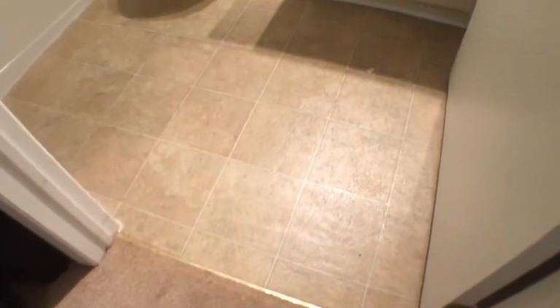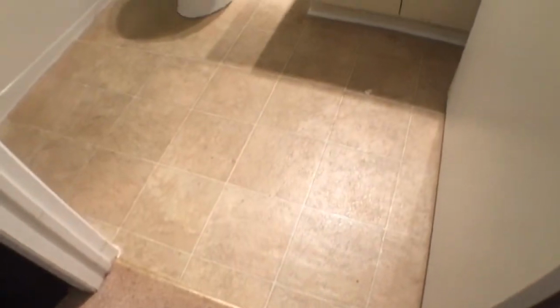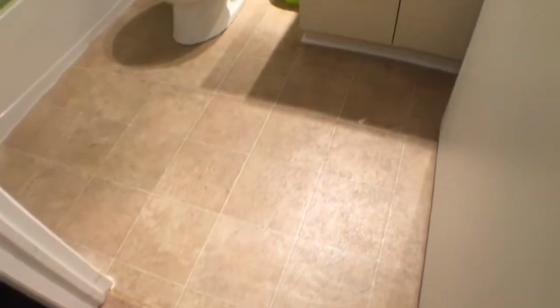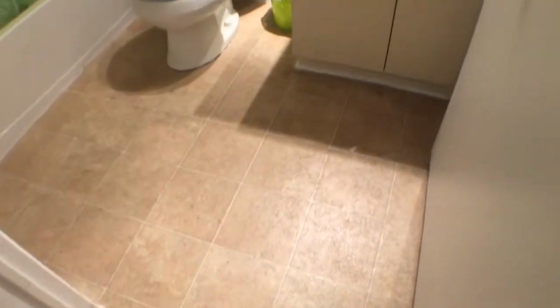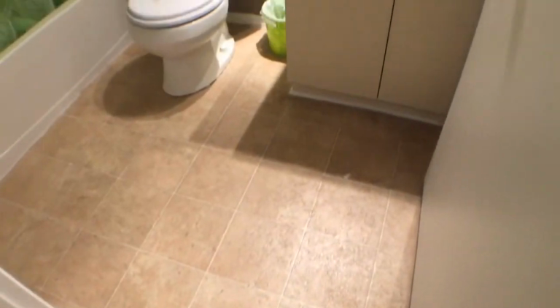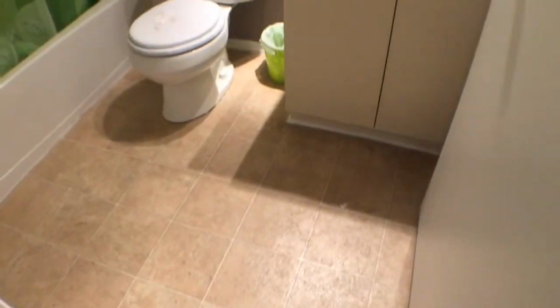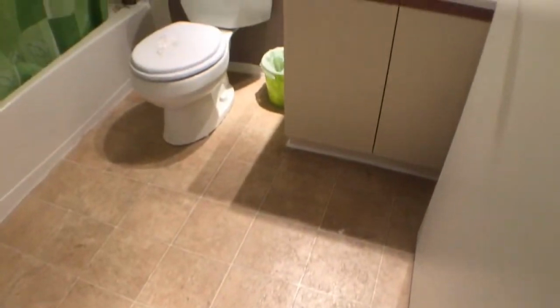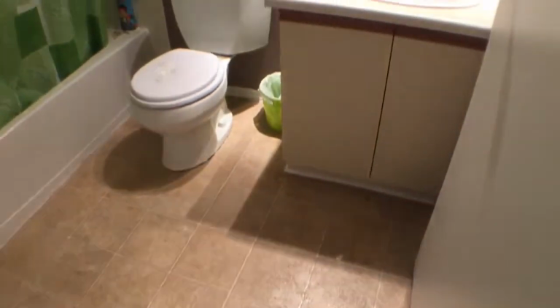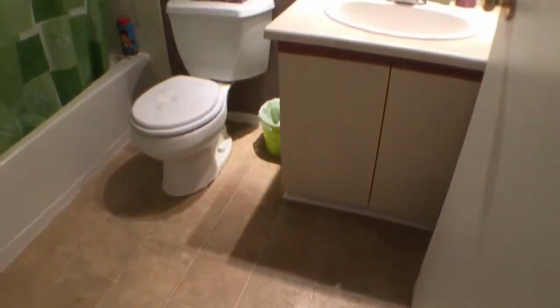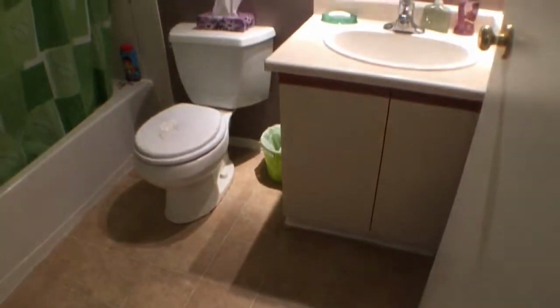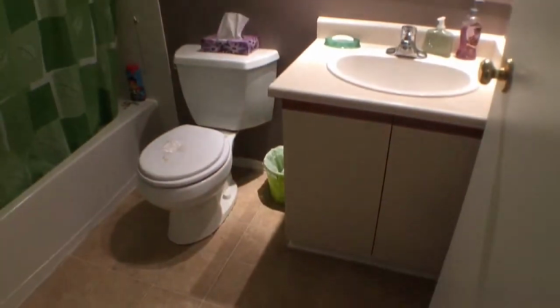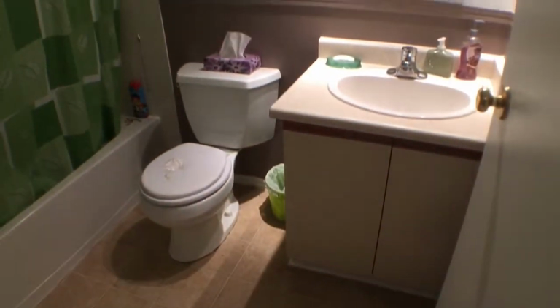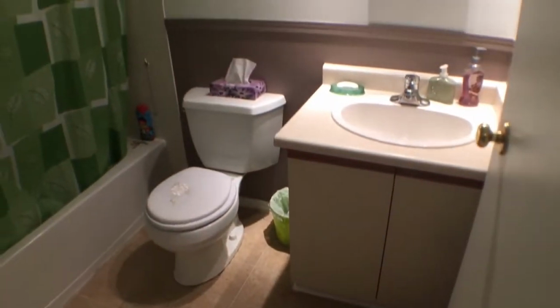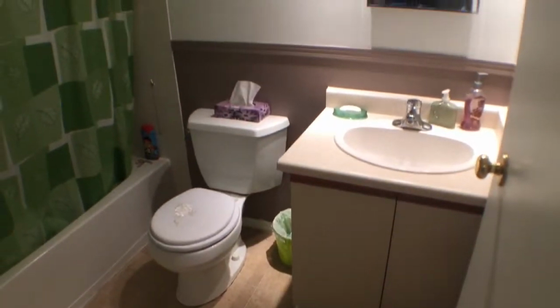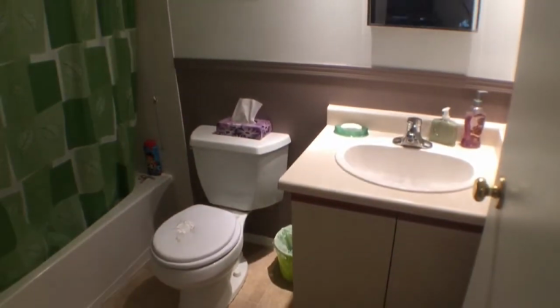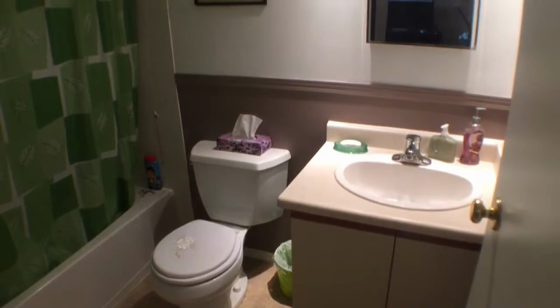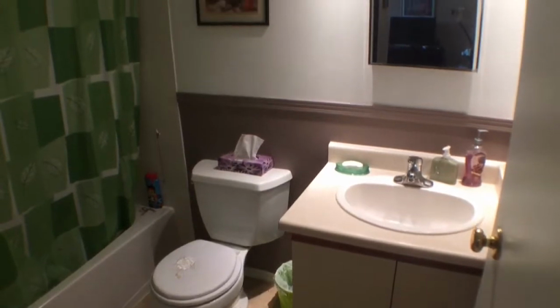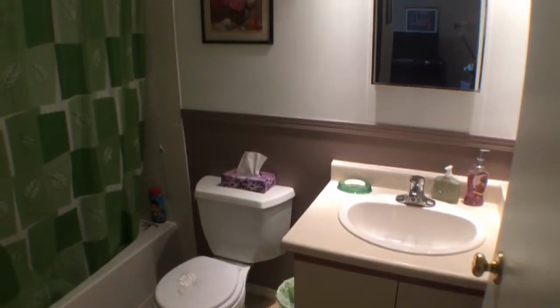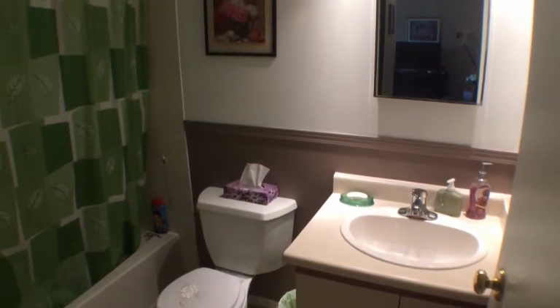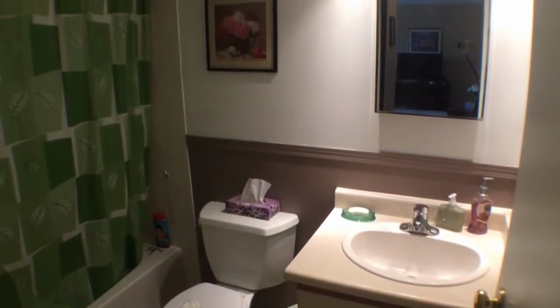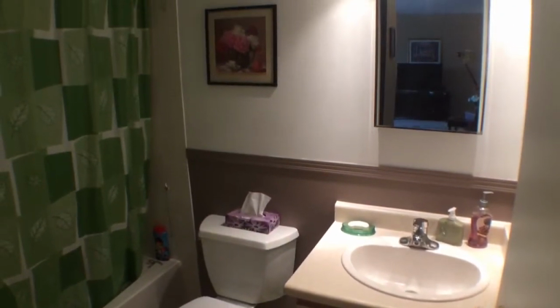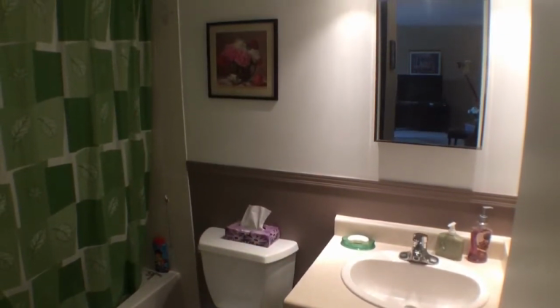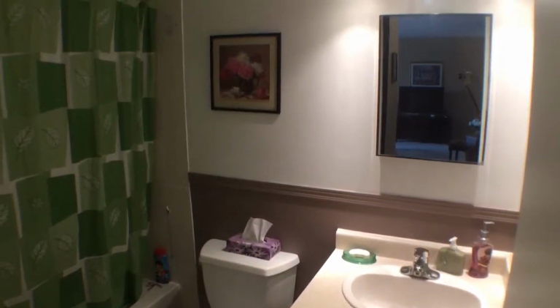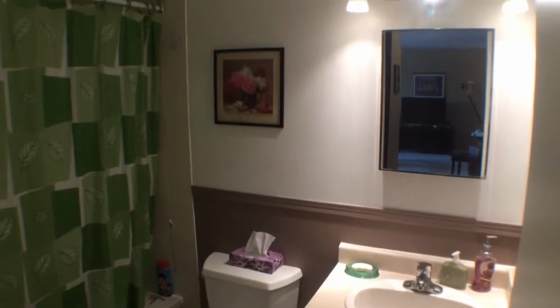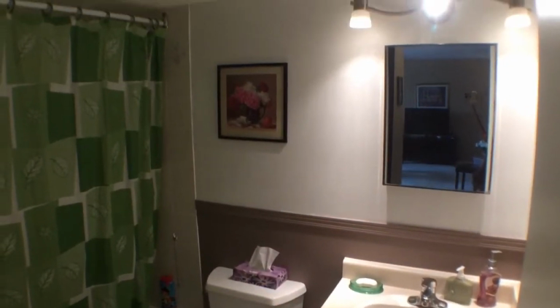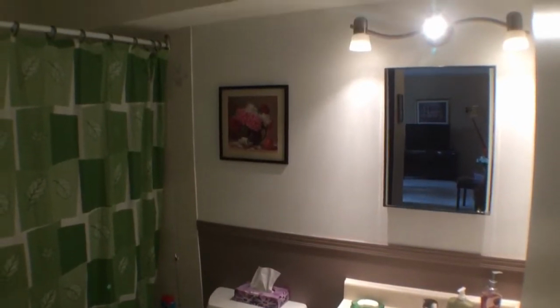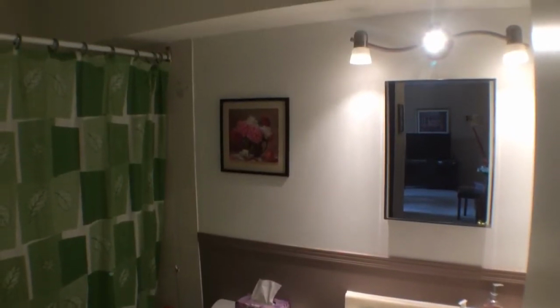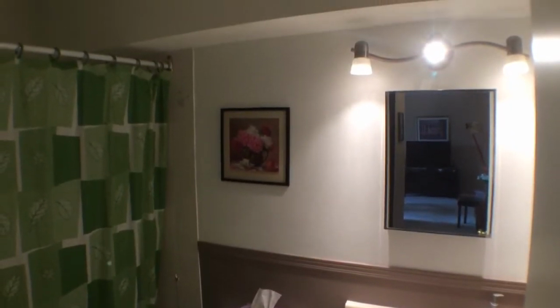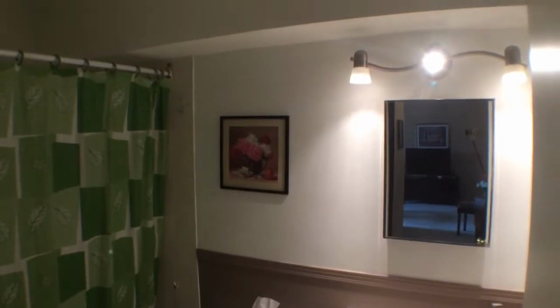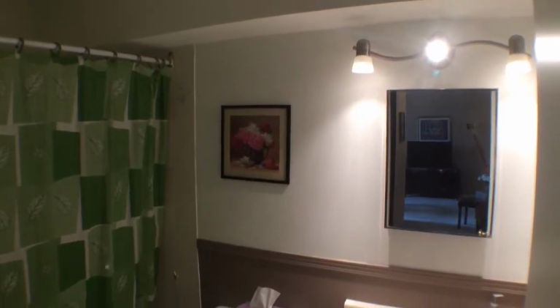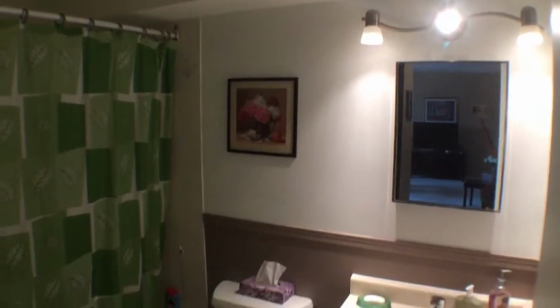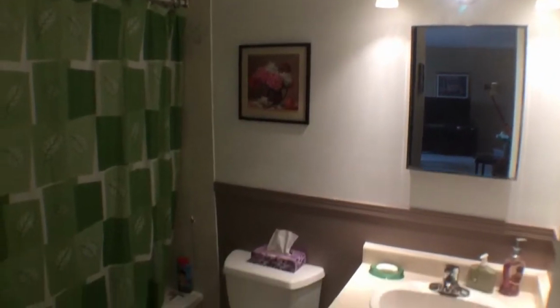So into the bathroom — it's a four-piece bathroom. Neat and tidy, all renovated. It's a great set up here.